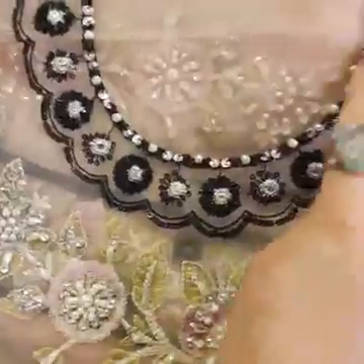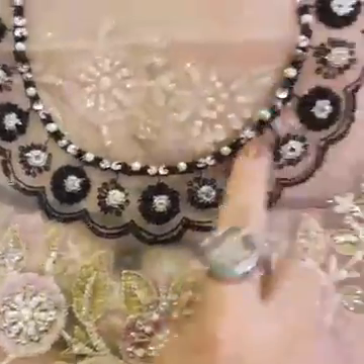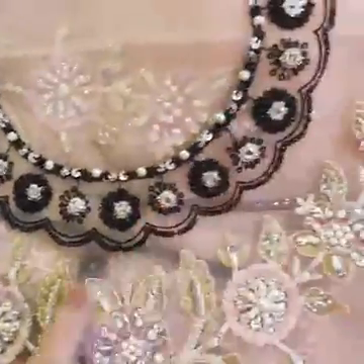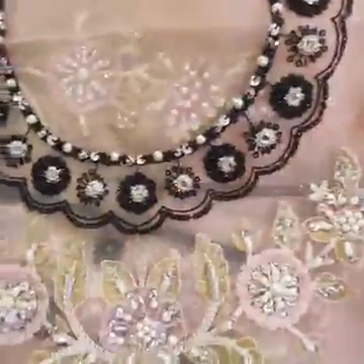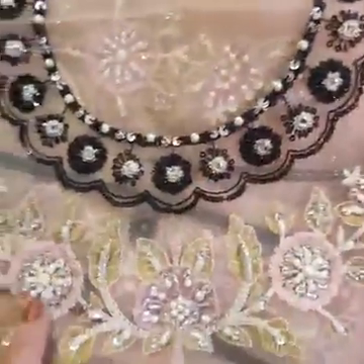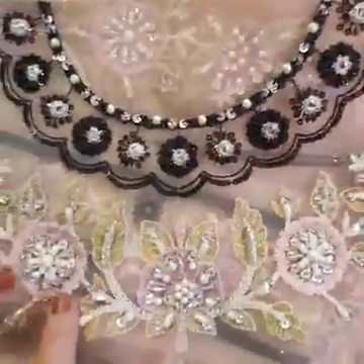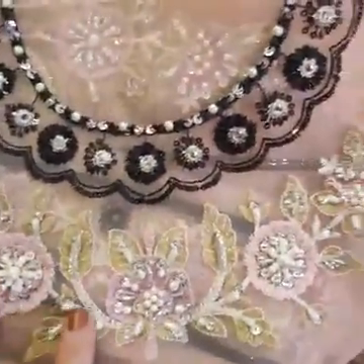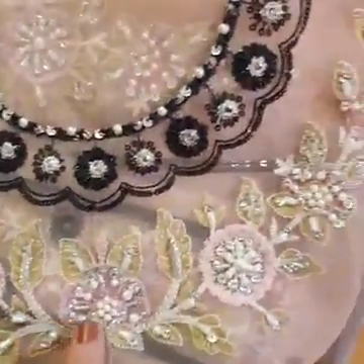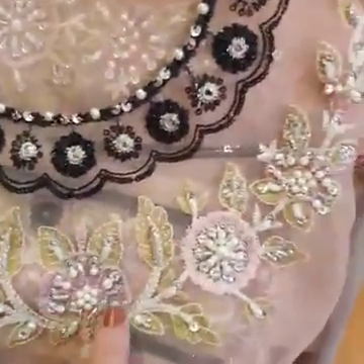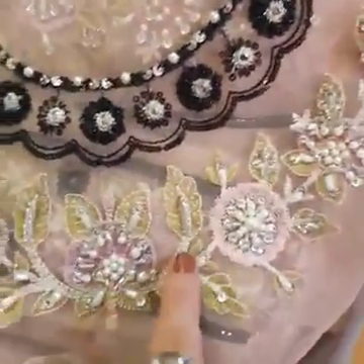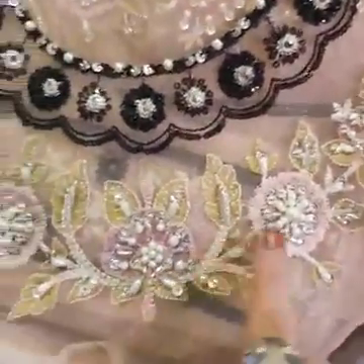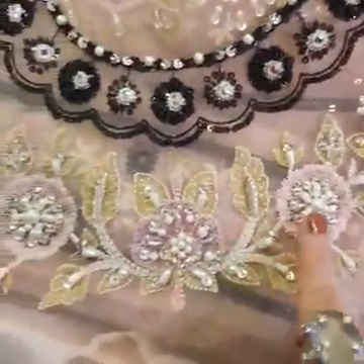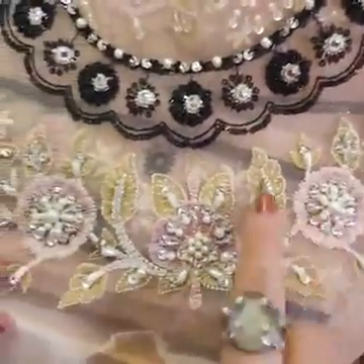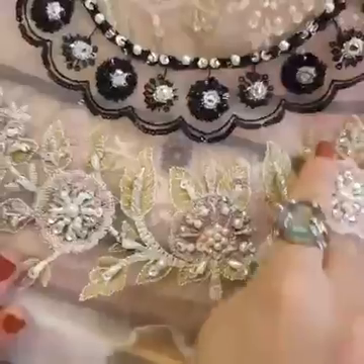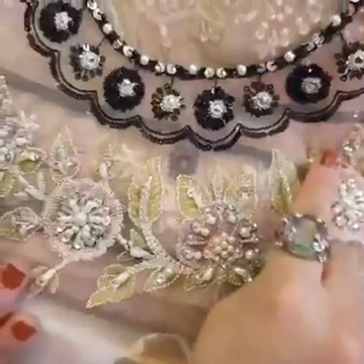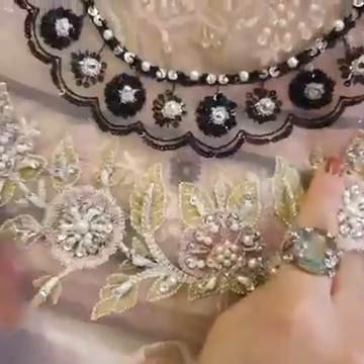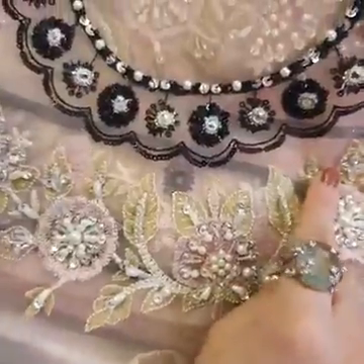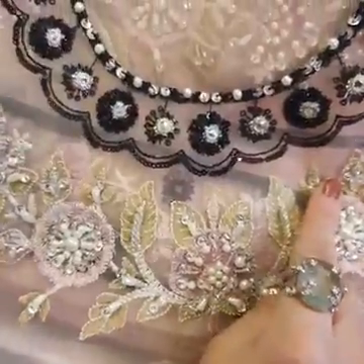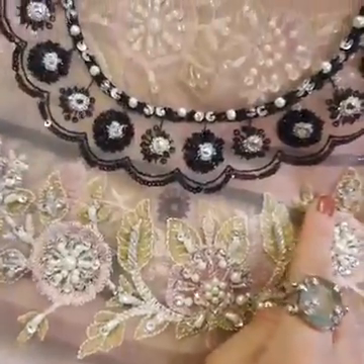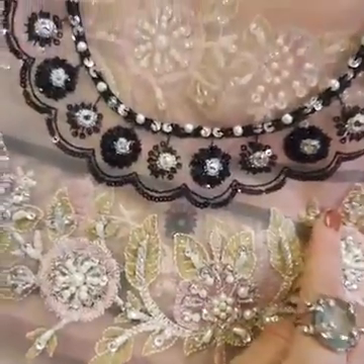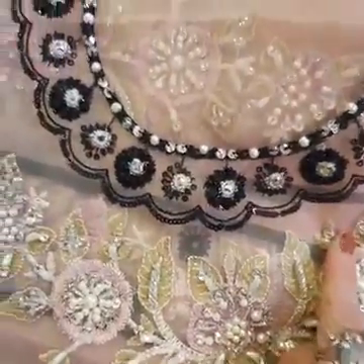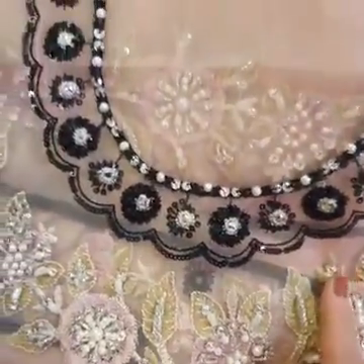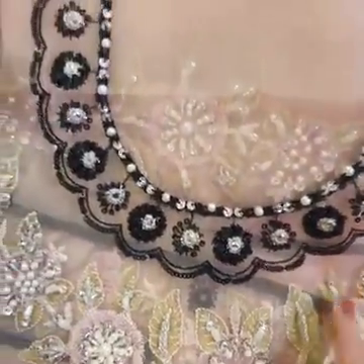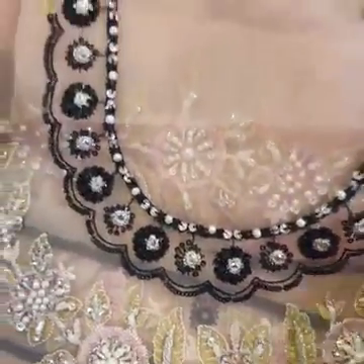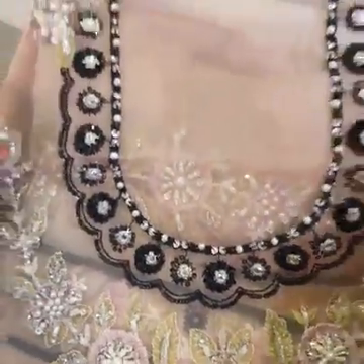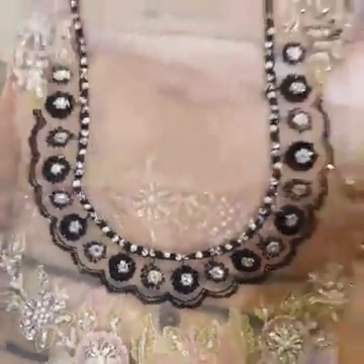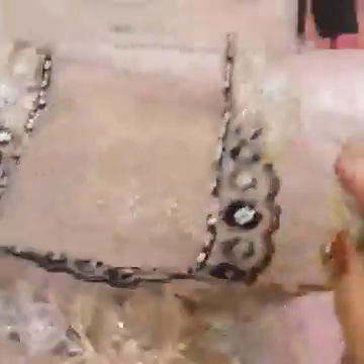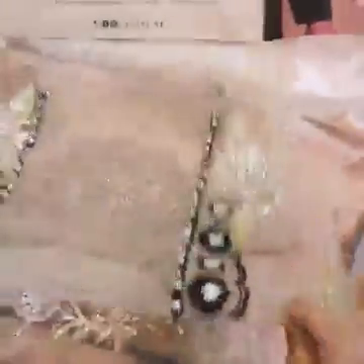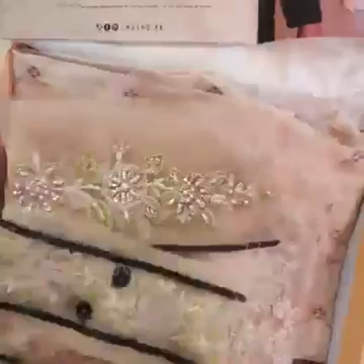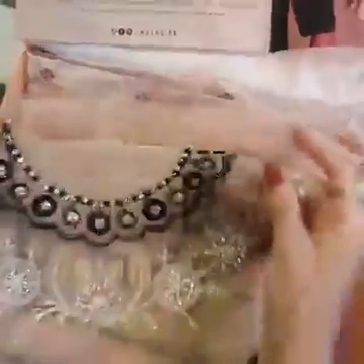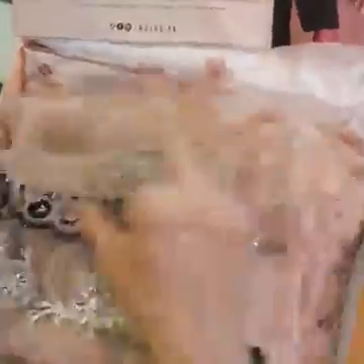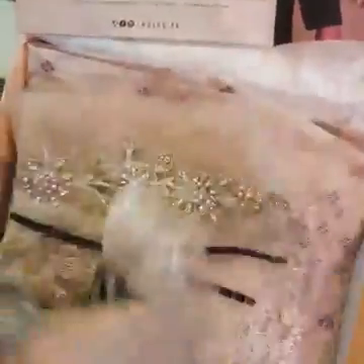You can see the heavy embellishments all over with nakshi, pearls, sequins, diamantes and pearls in this very different shape. It looks gorgeous. The neckline is just simply wow.